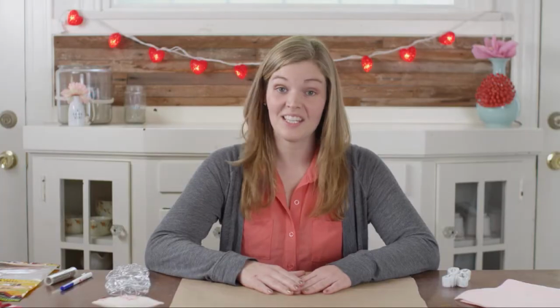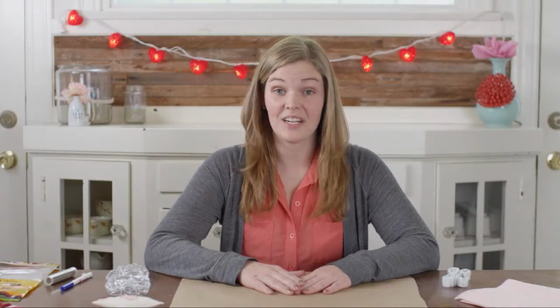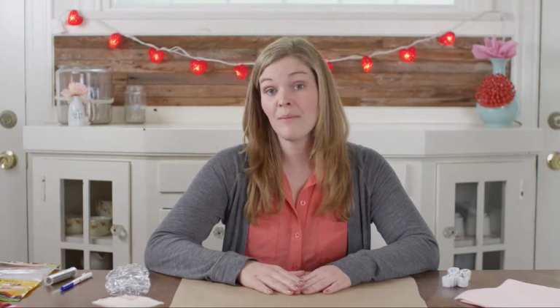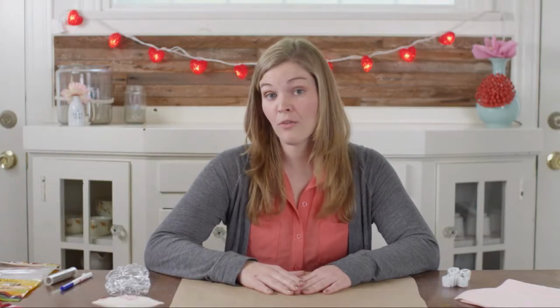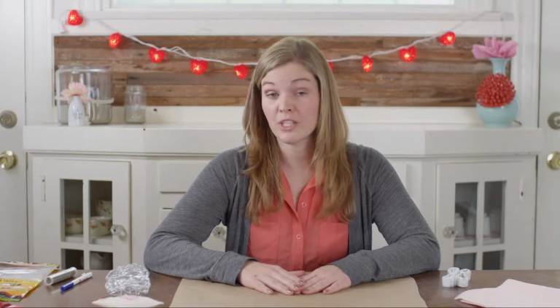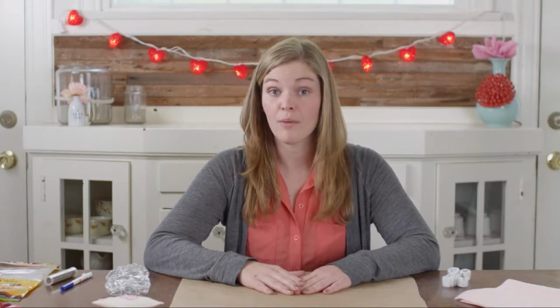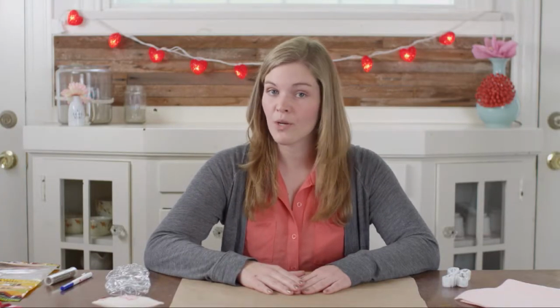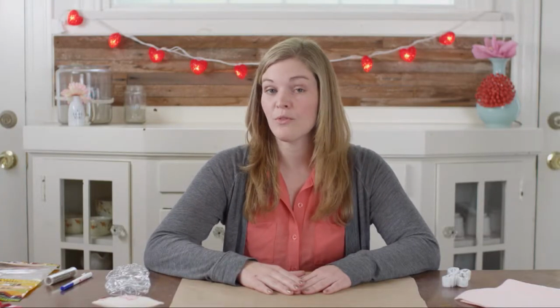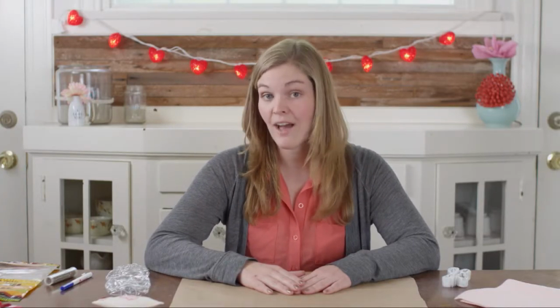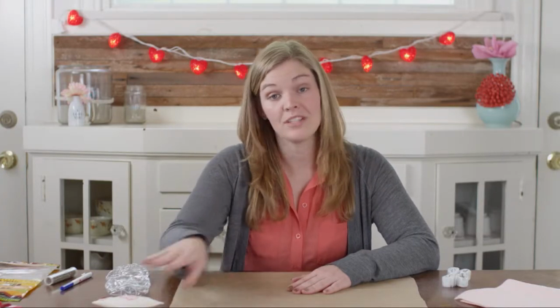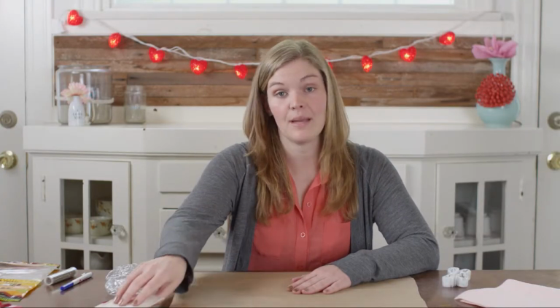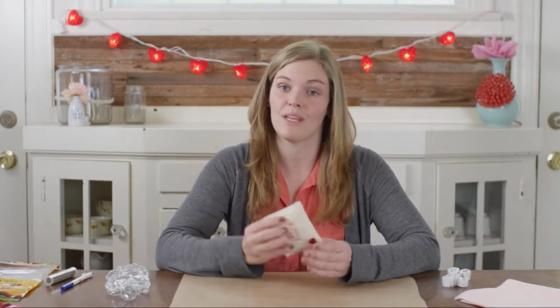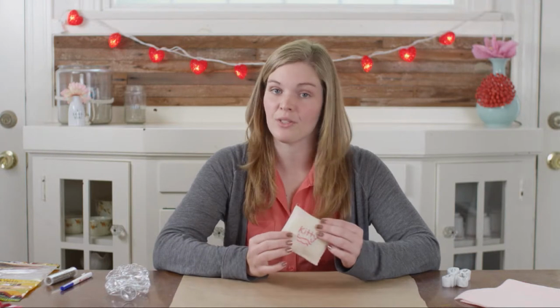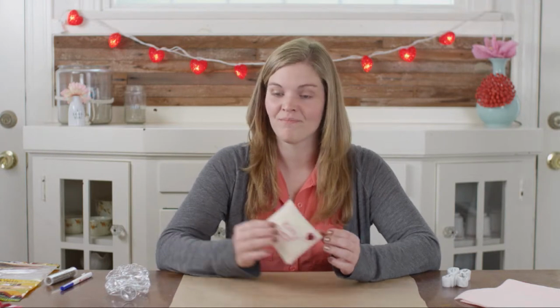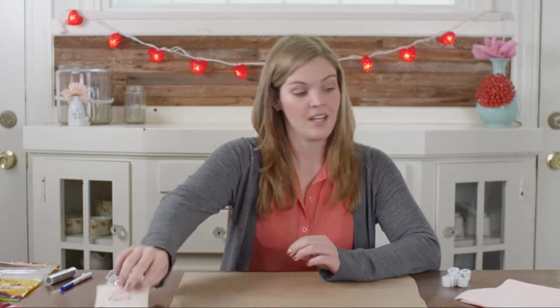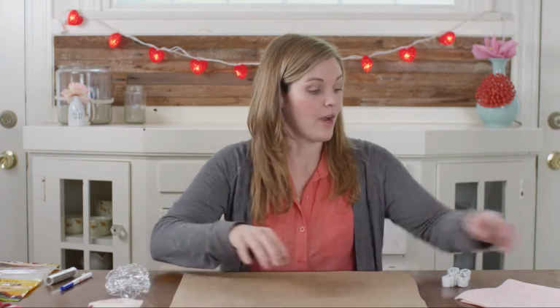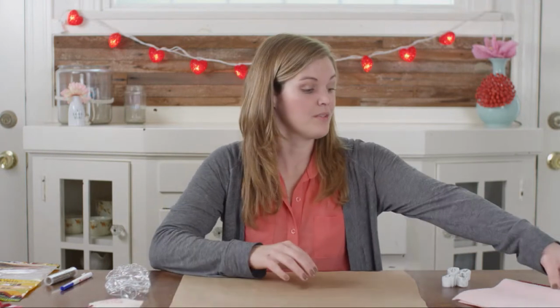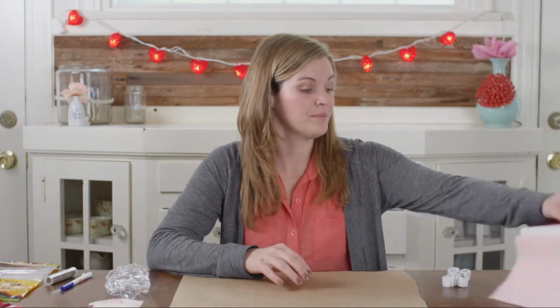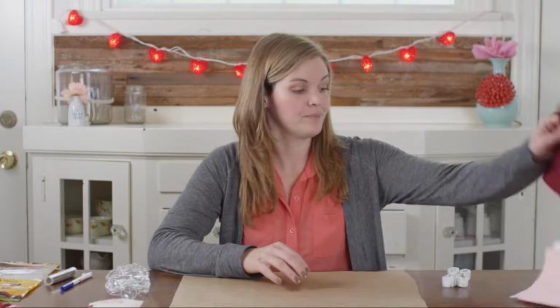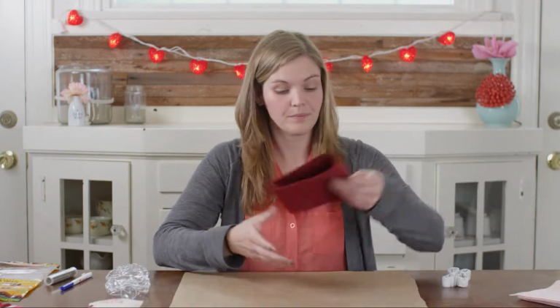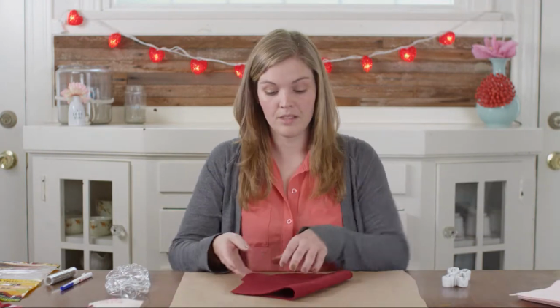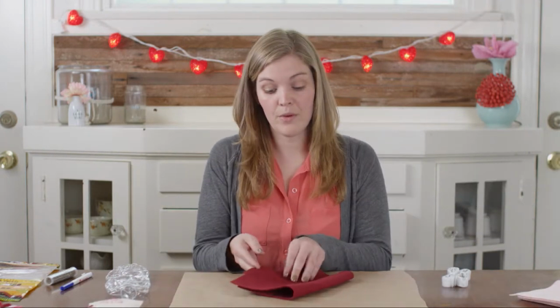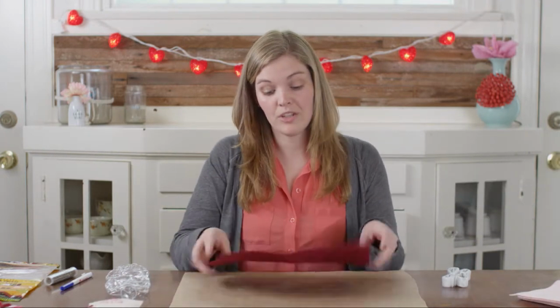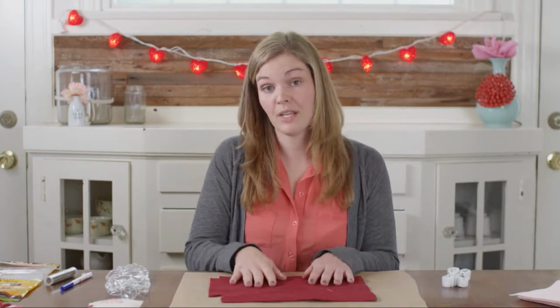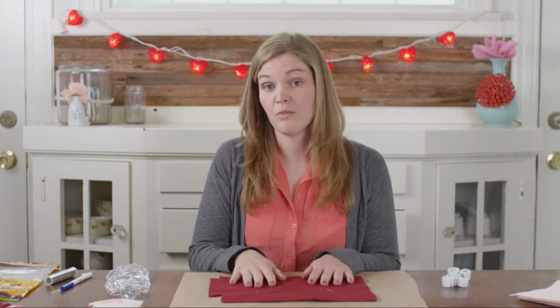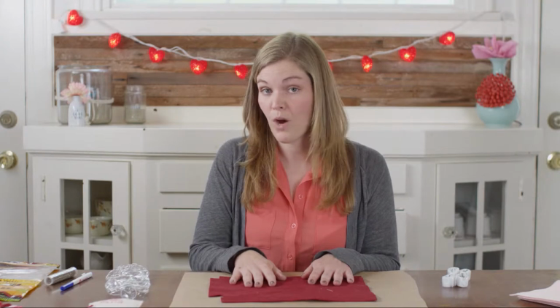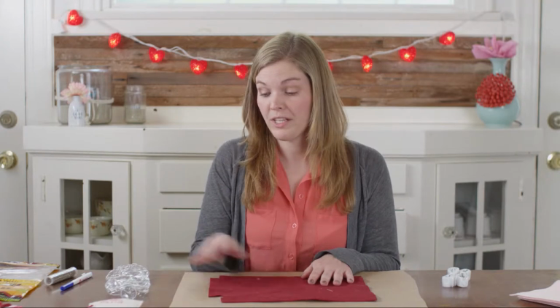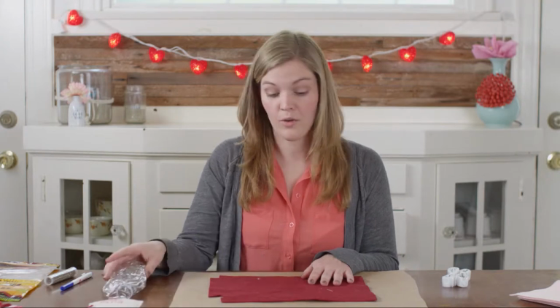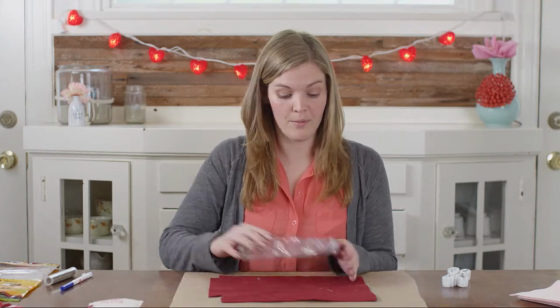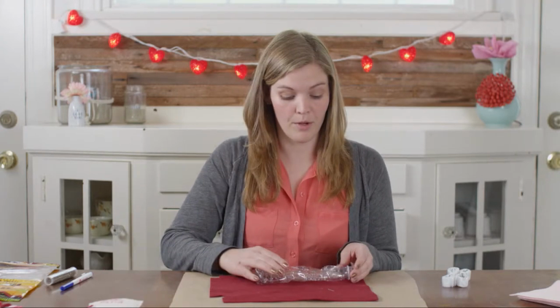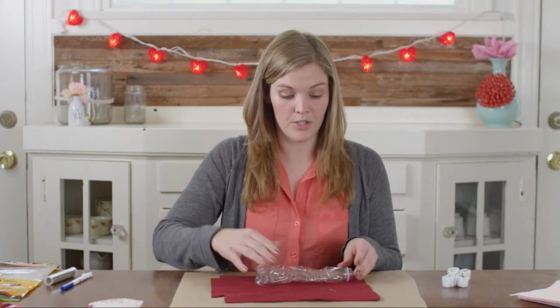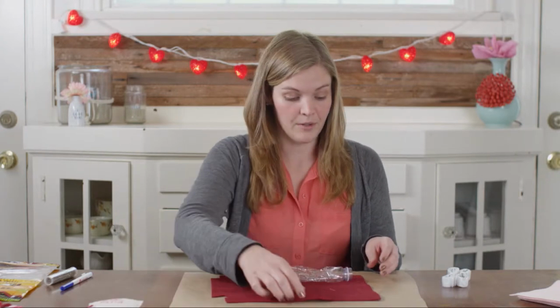Let's get started. I'm going to make an envelope for a dog, but if you want to make one for a cat, follow the same steps — just make it a little smaller. So grab a piece of felt, and make sure that it's big enough to fit the water bottle in. Grab your water bottle and measure it out.